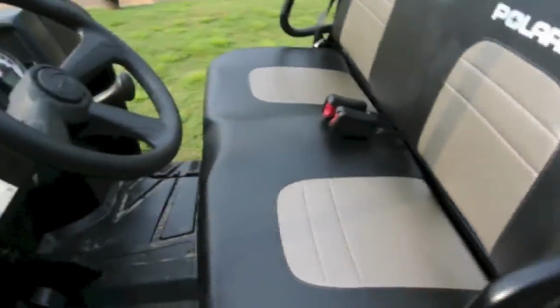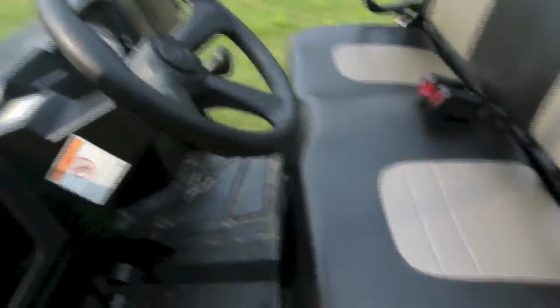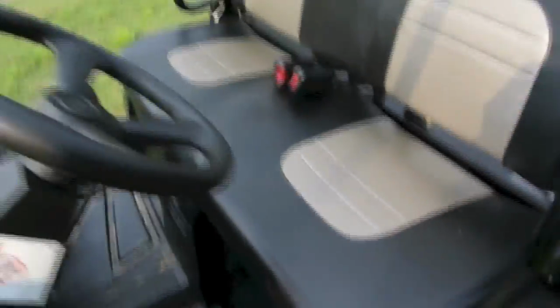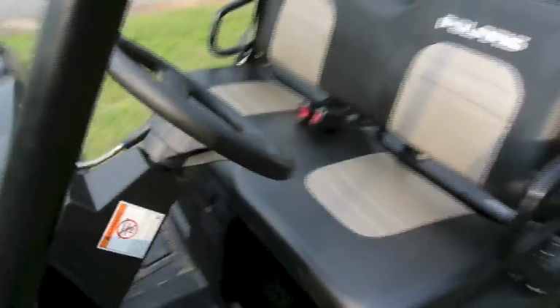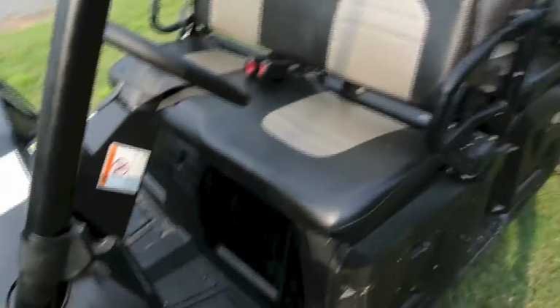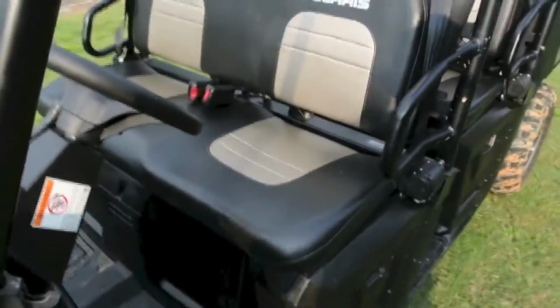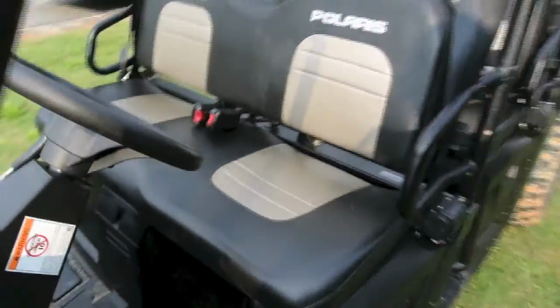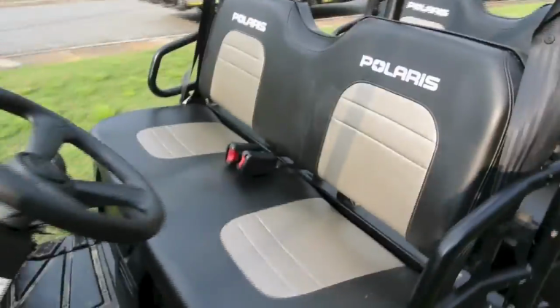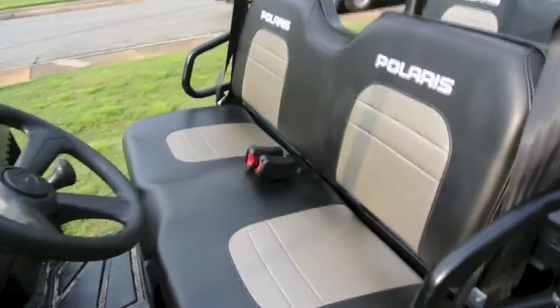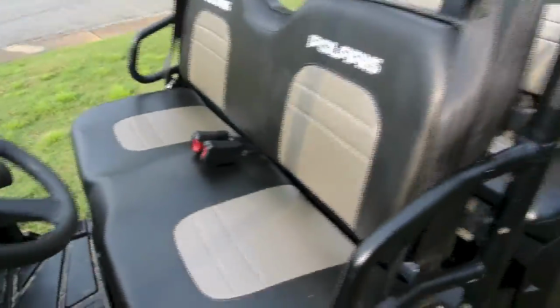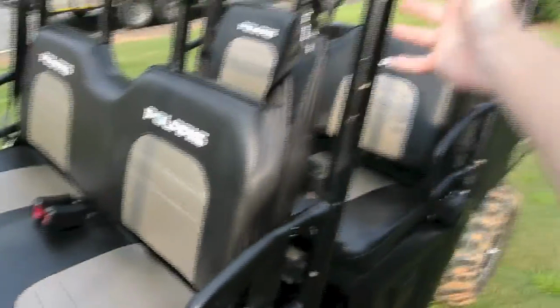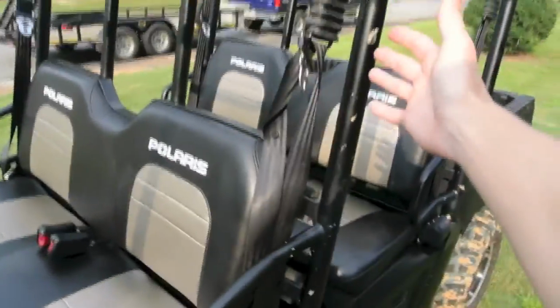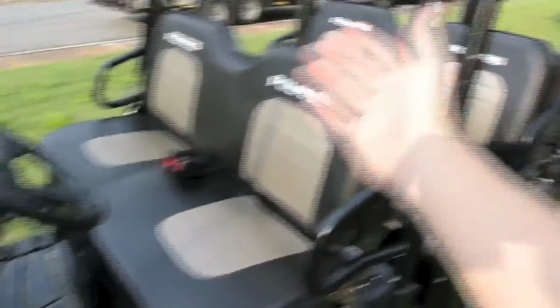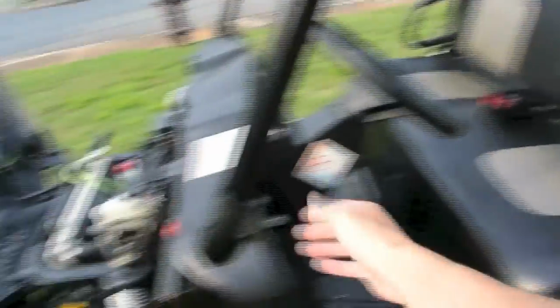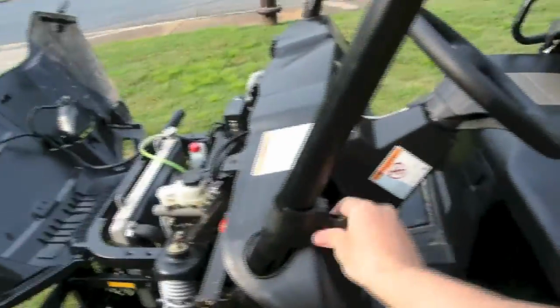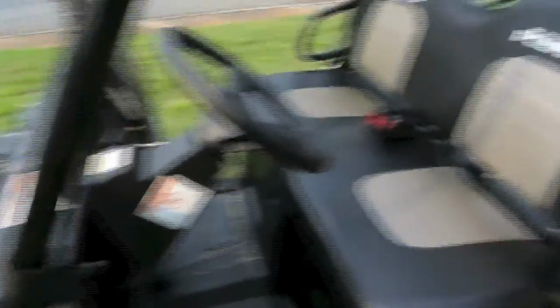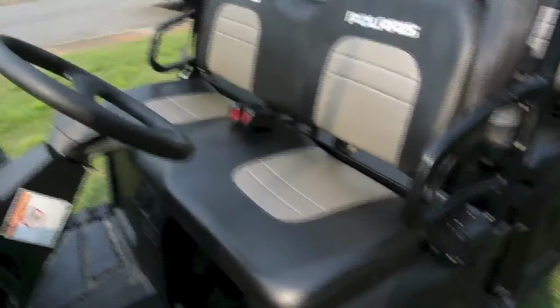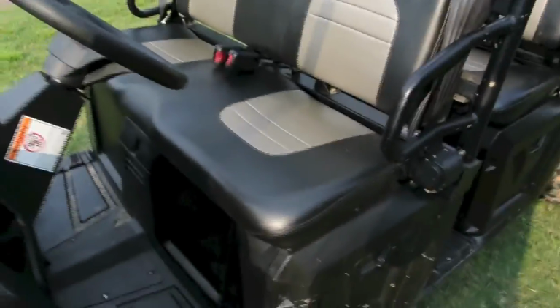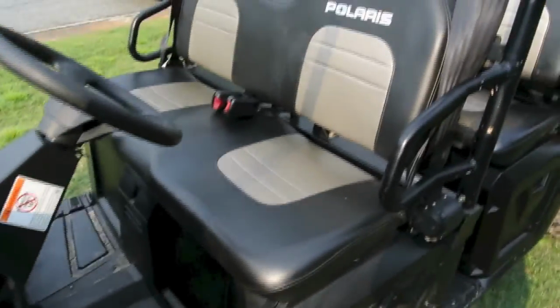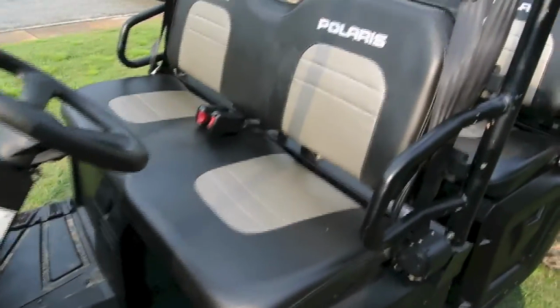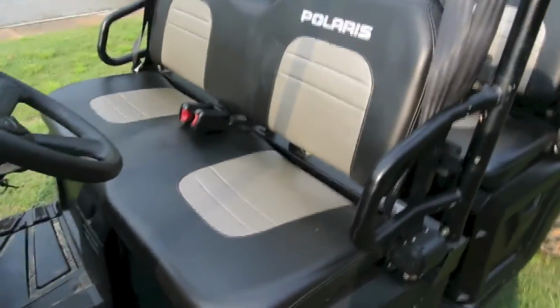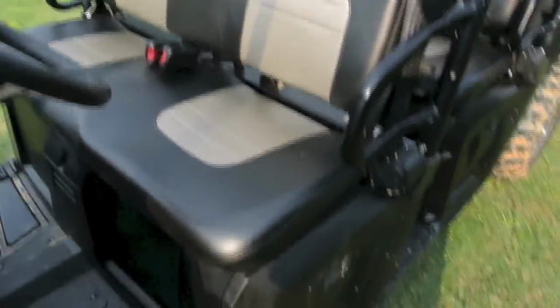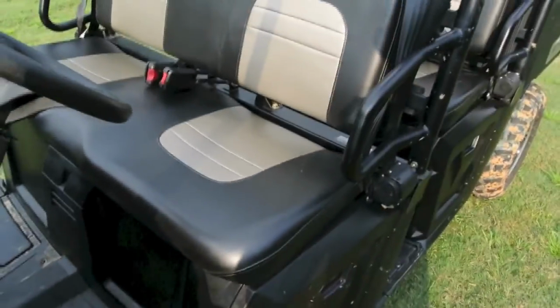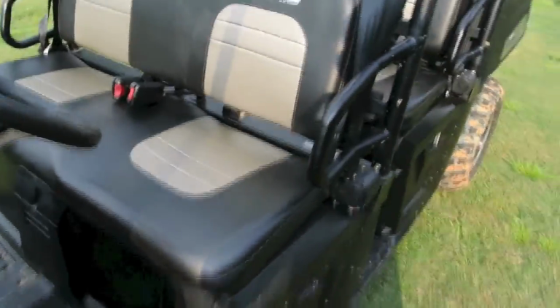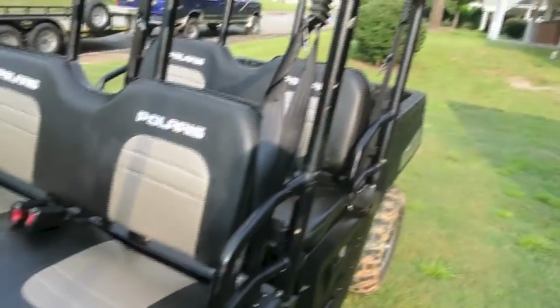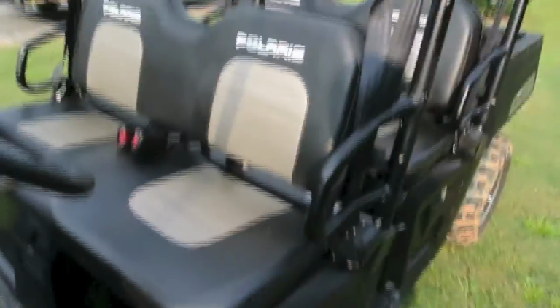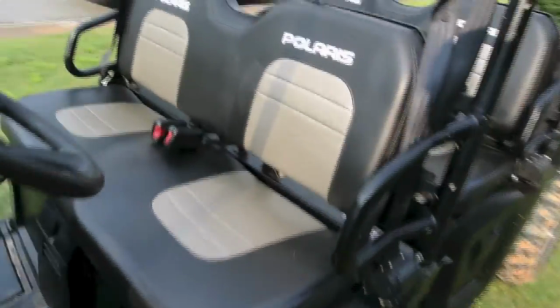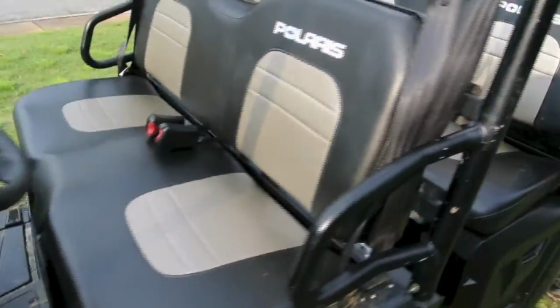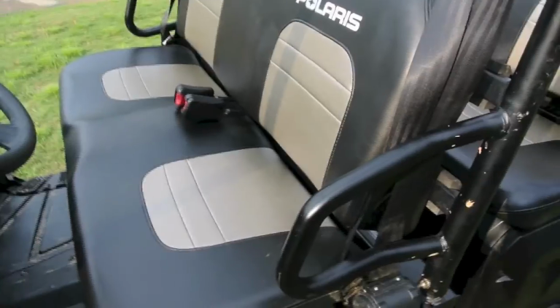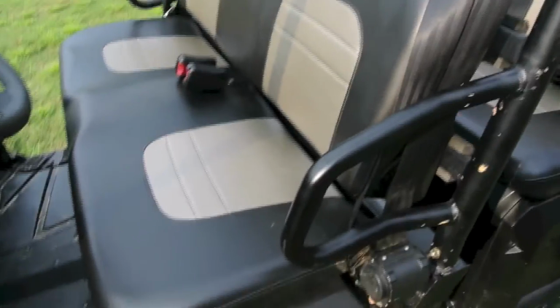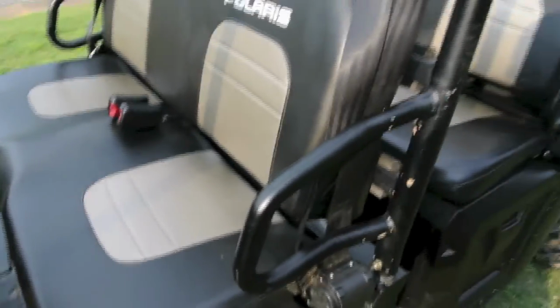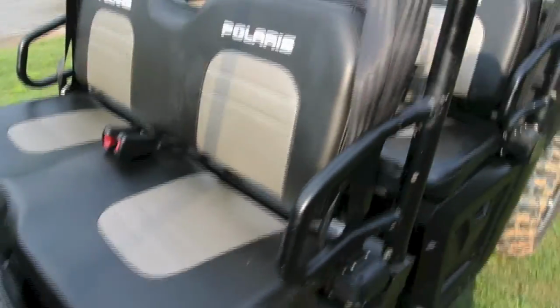Front seat — it originally was supposed to have curtains that go from here to here and clip in. Not sure where they went, but not like I planned on using them anyhow. I do wear the seat belt here and there, depending on what I'm doing and how fast I'm going.